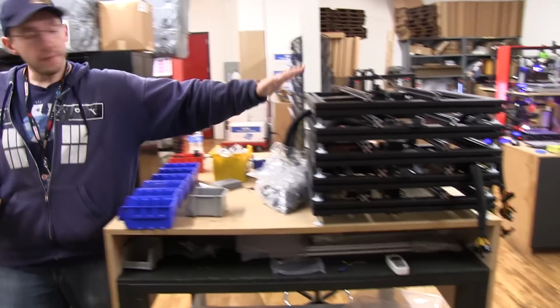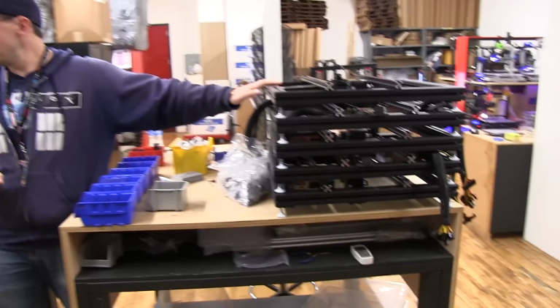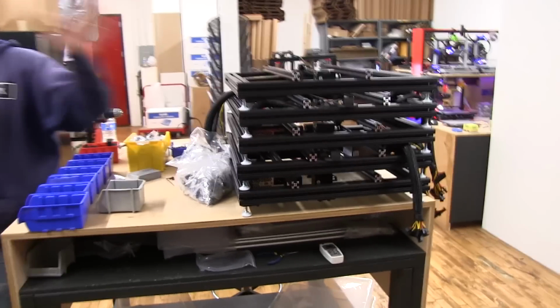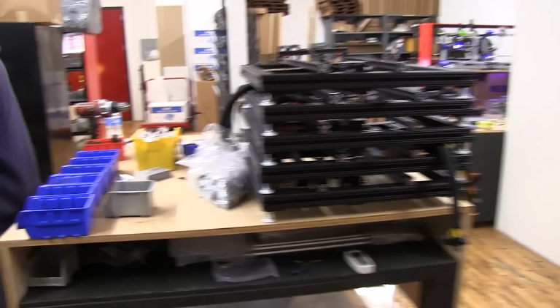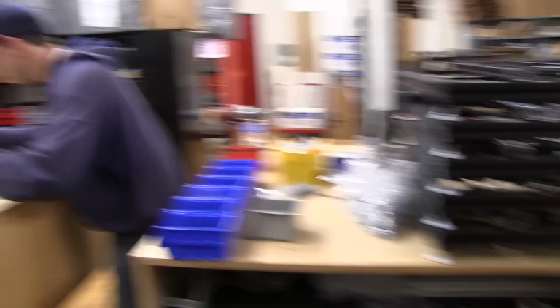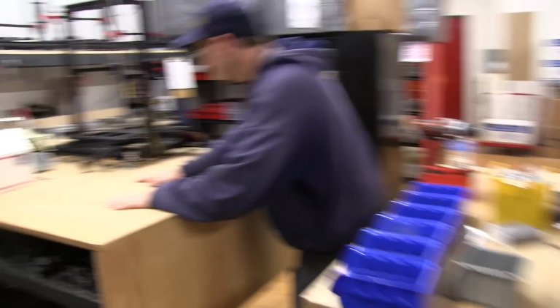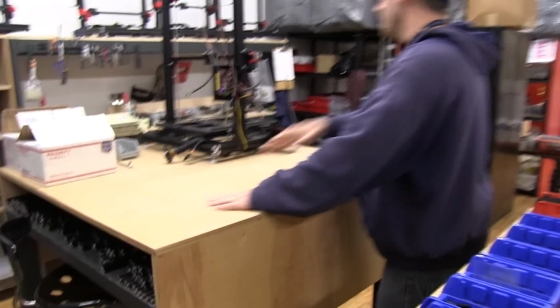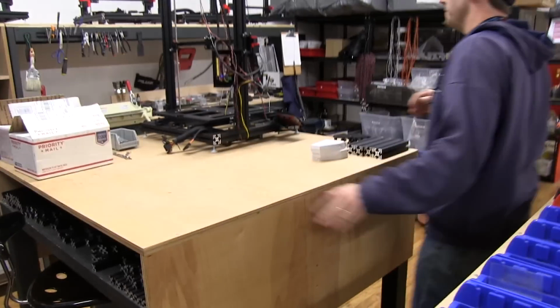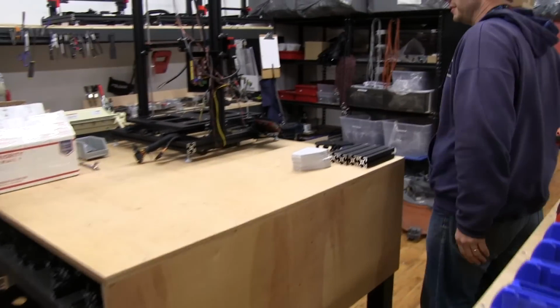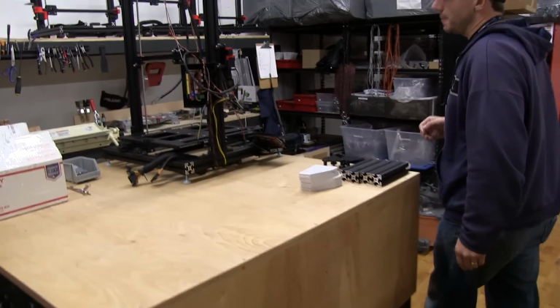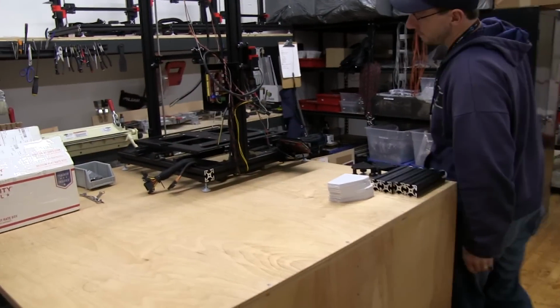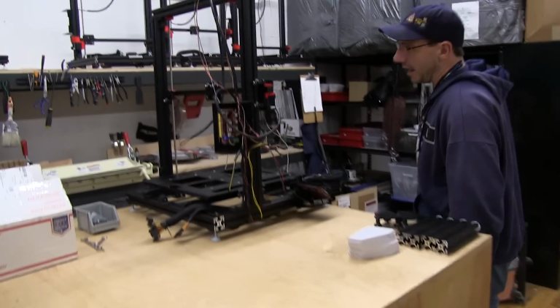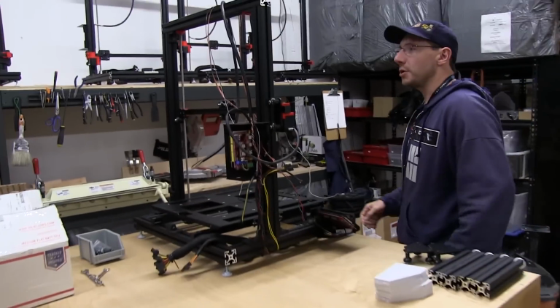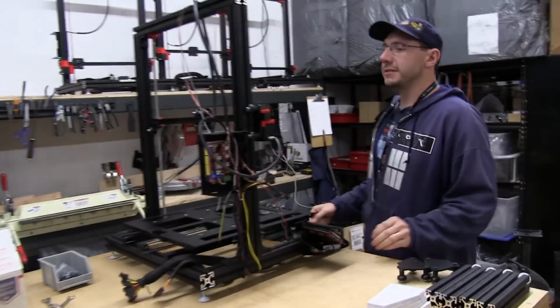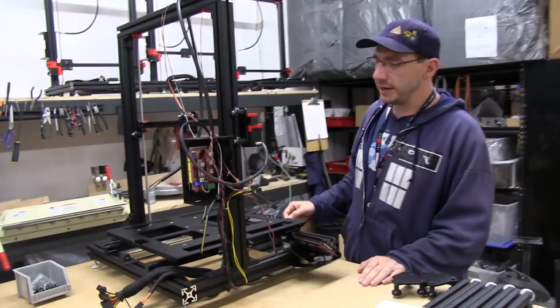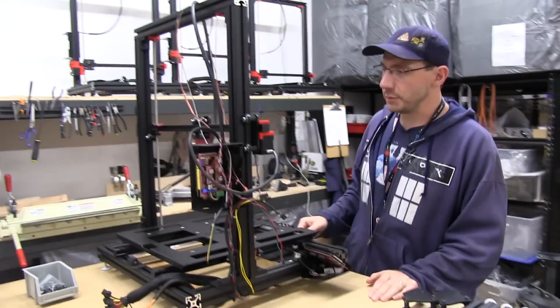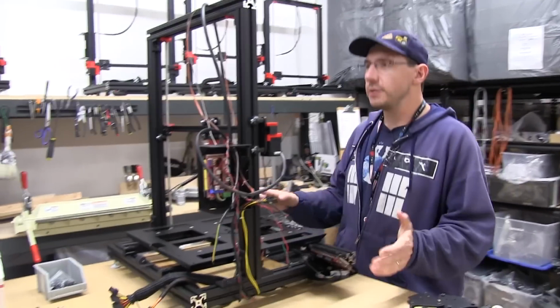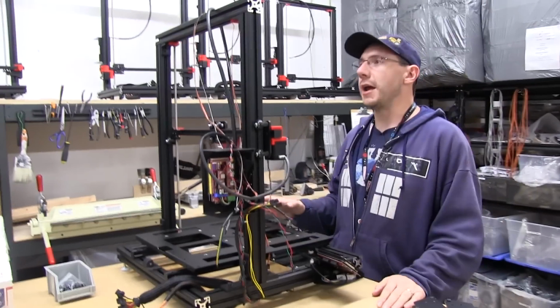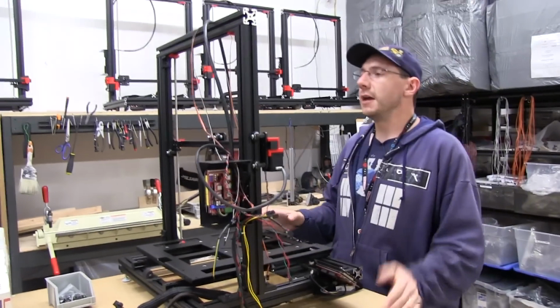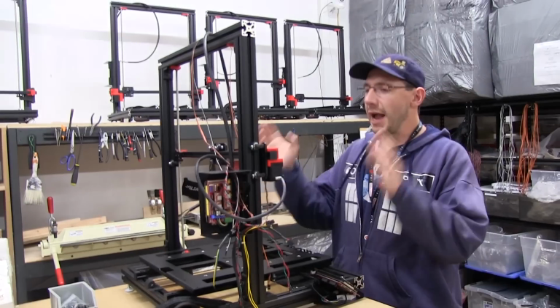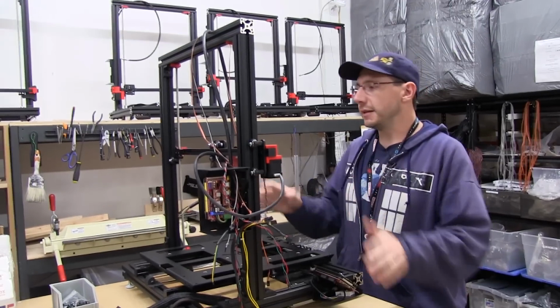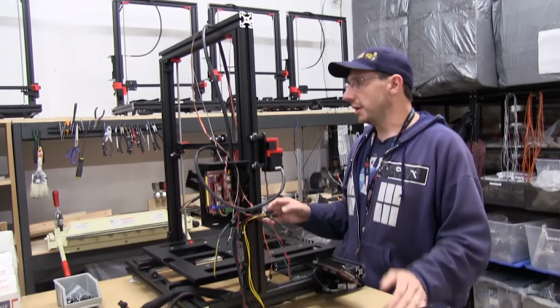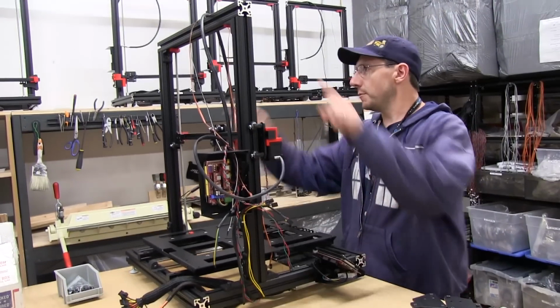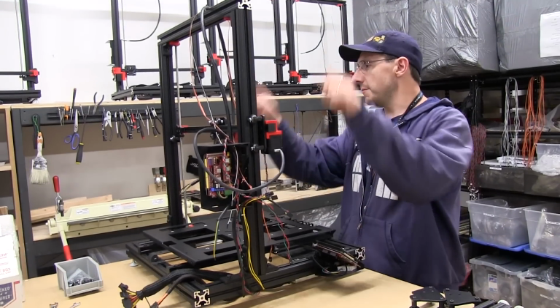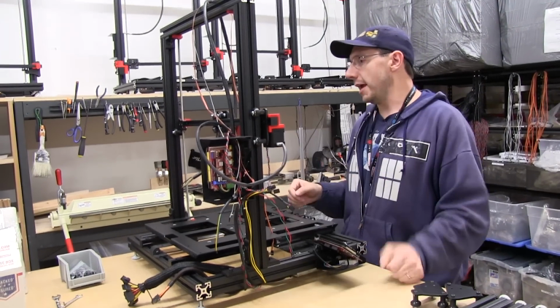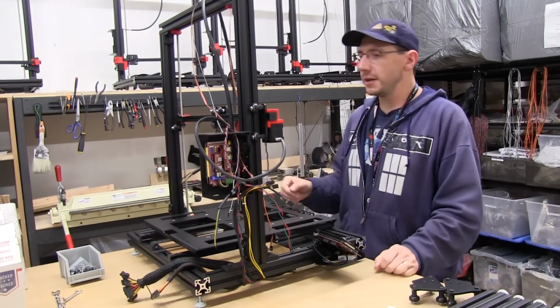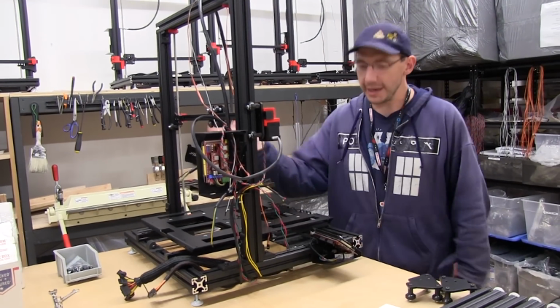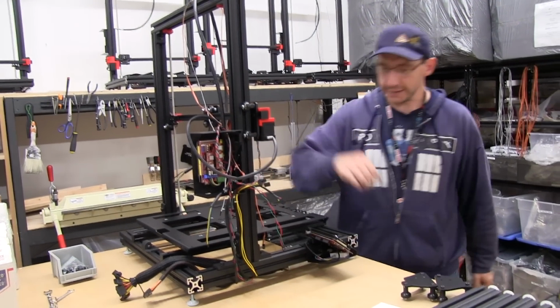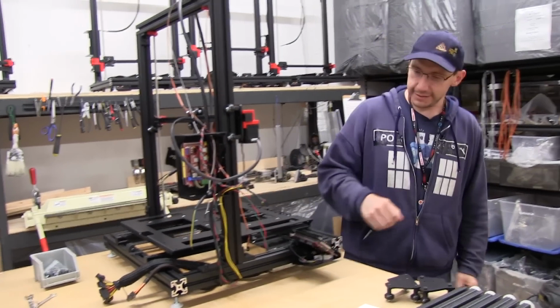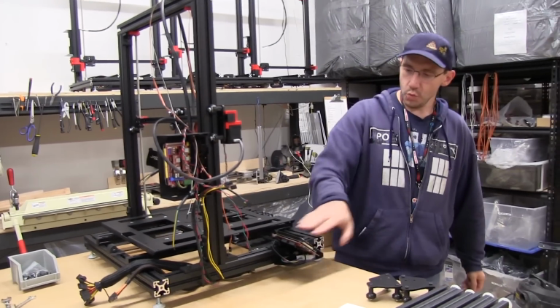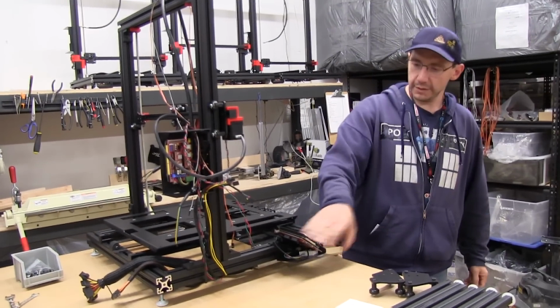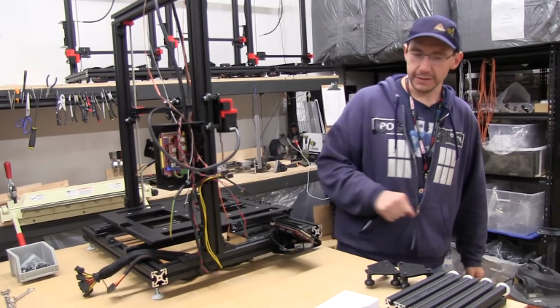Frame assembly then comes over to here for final assembly and electronic installation. We take those frames, we add the electronics, we put in the big gantry, and the x-axis, and the LCD.